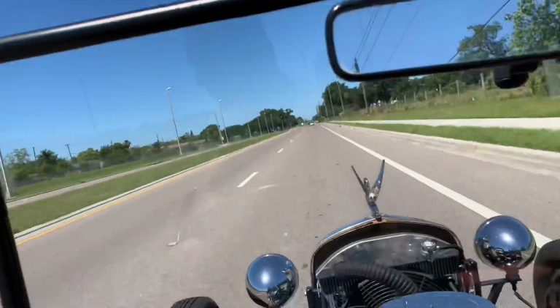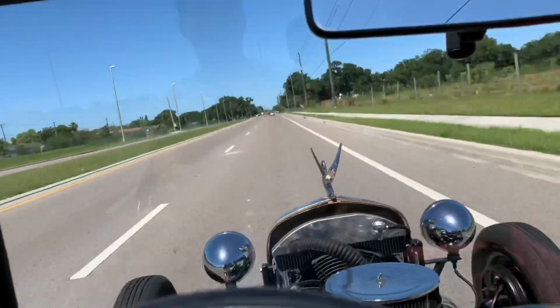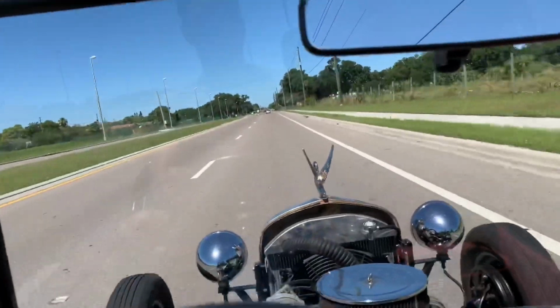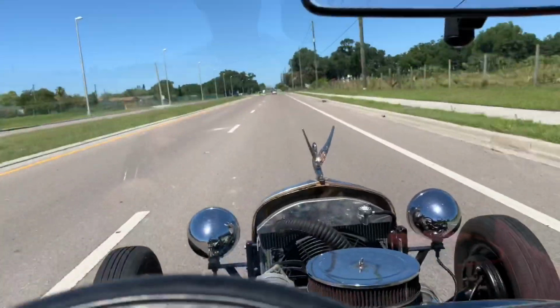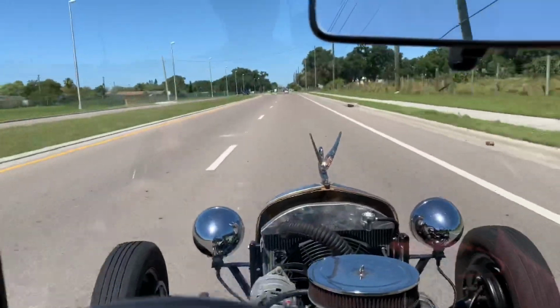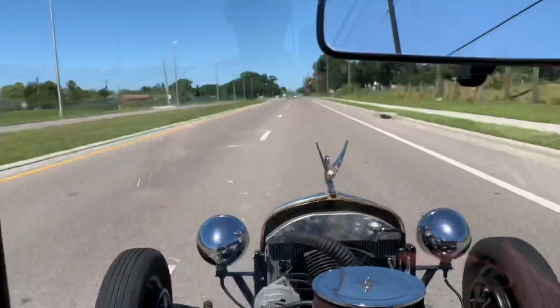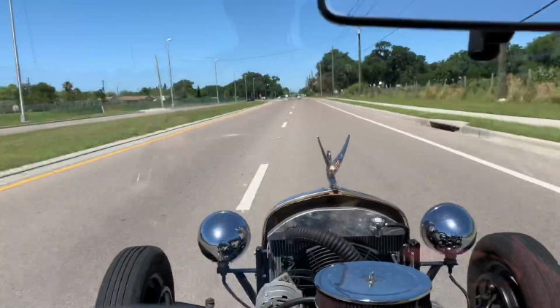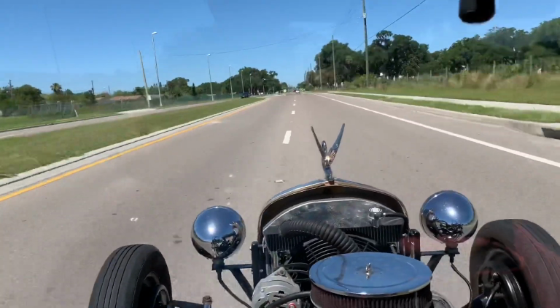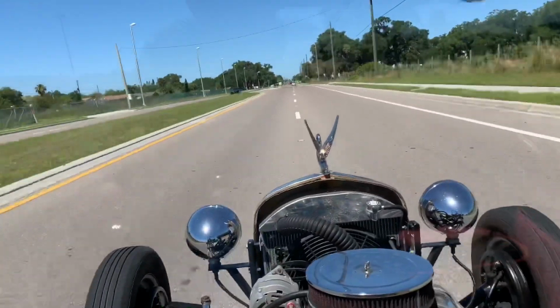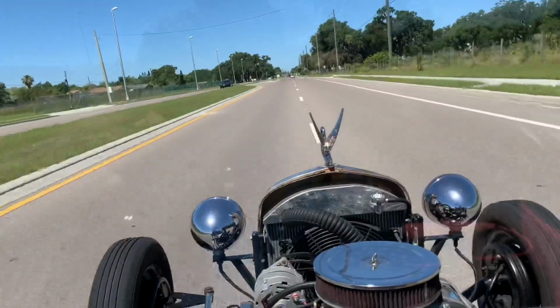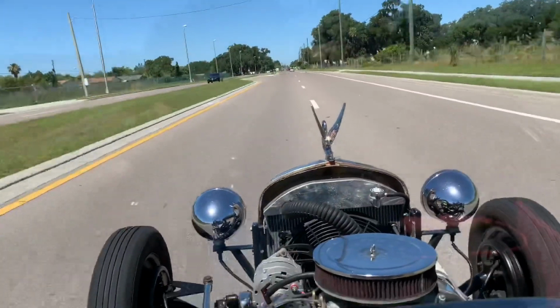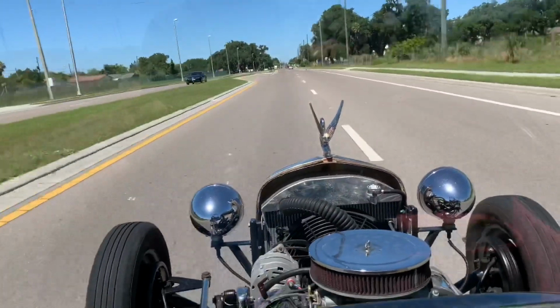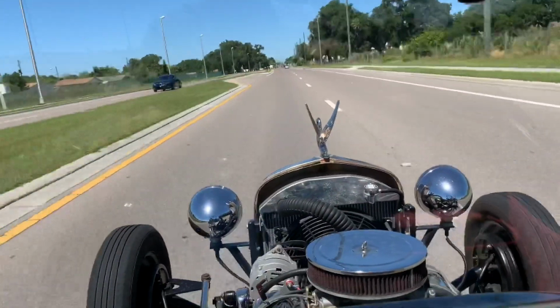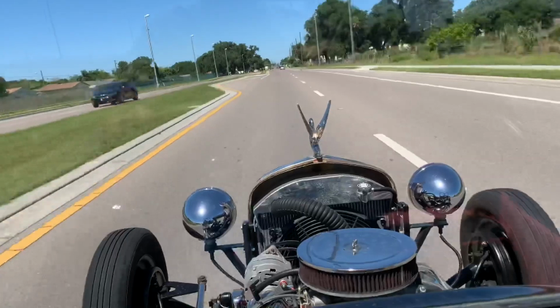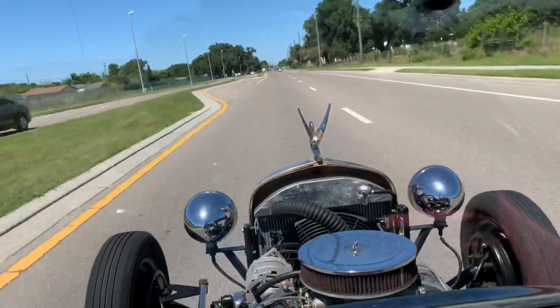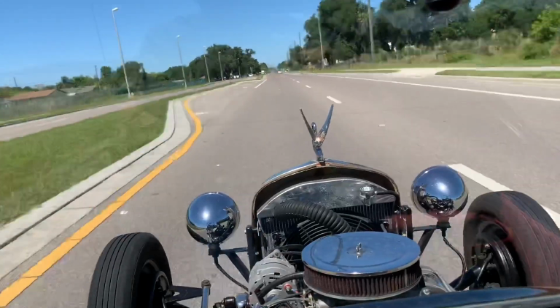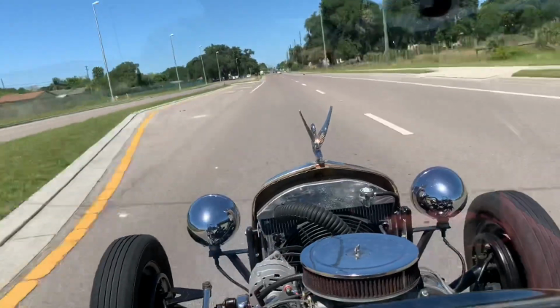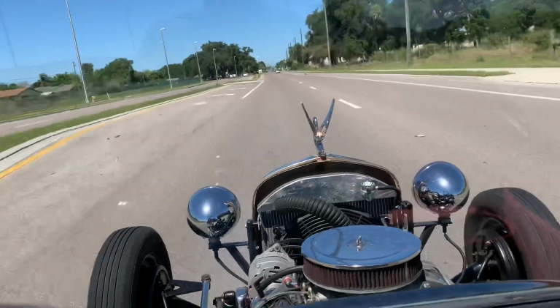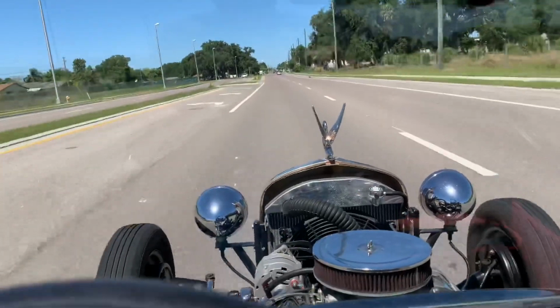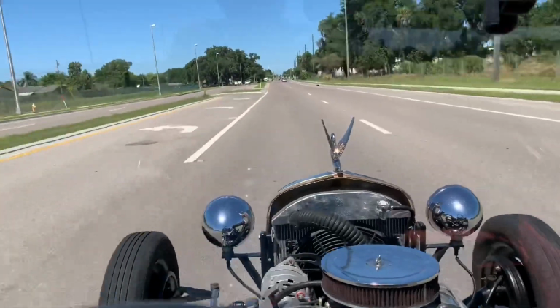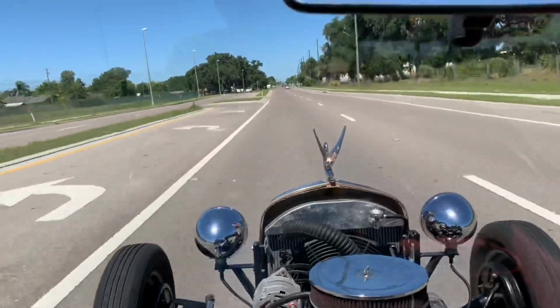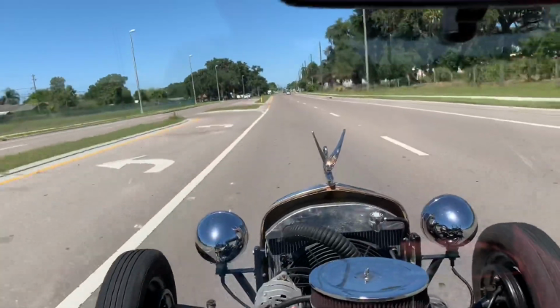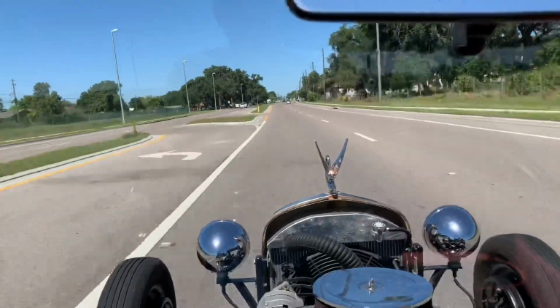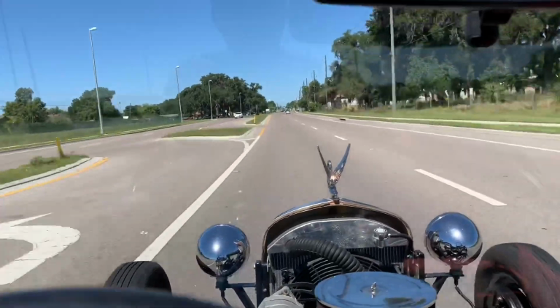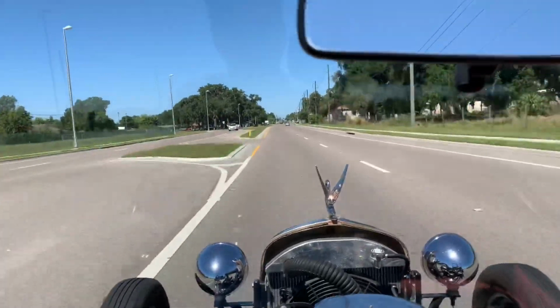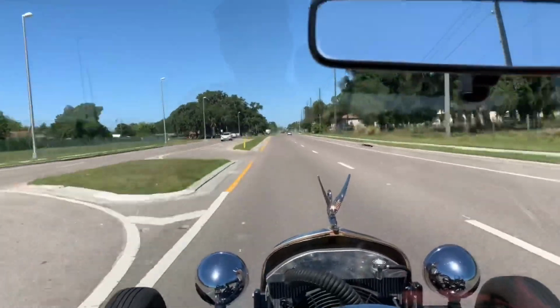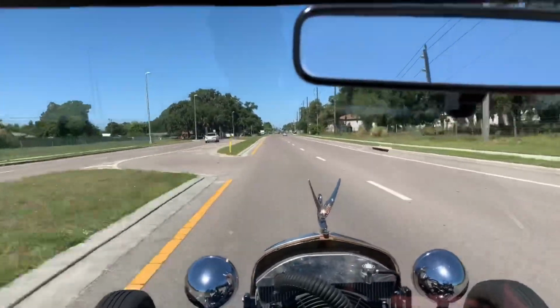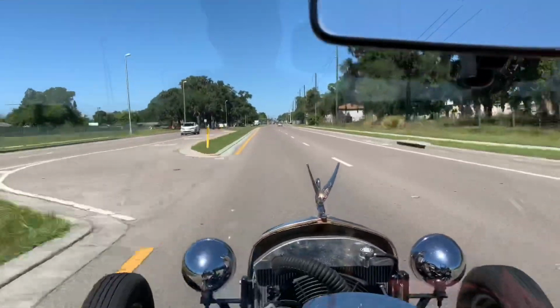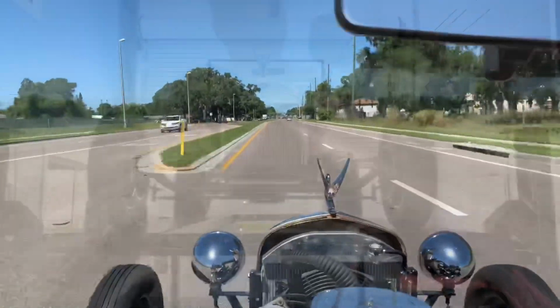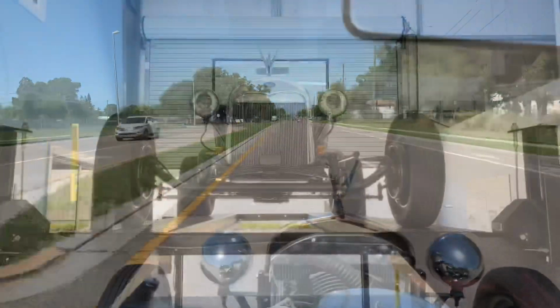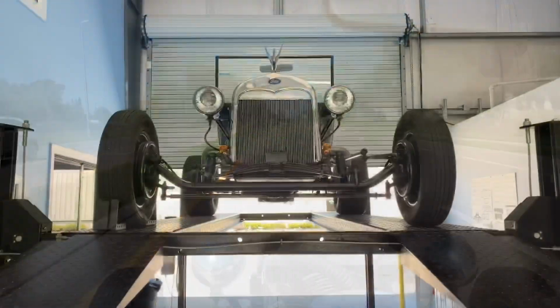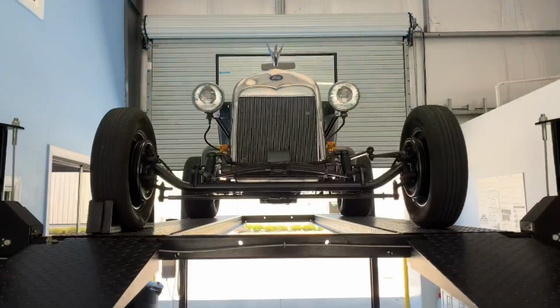It's really nice and it's such a light car — there's no weight to it, so you just want to go. But let's go ahead and head back and put her on the lift and check out the undercarriage.